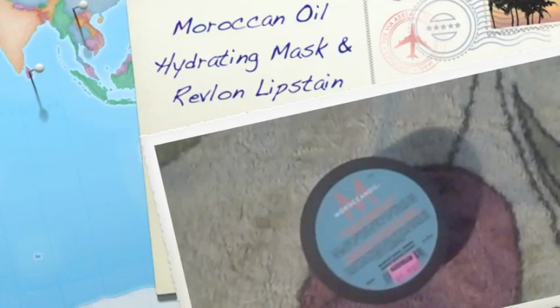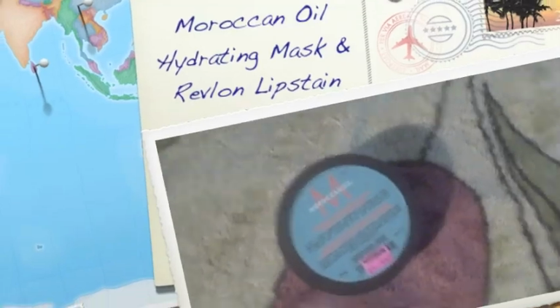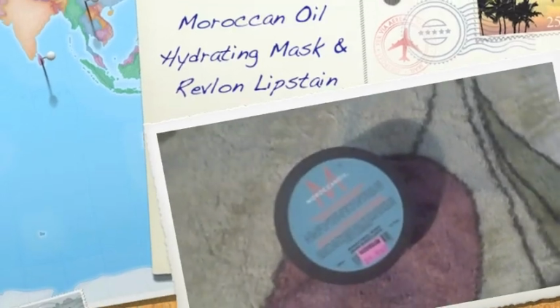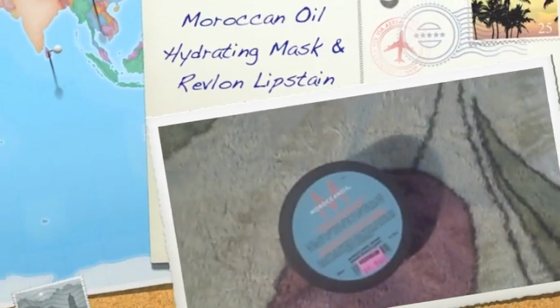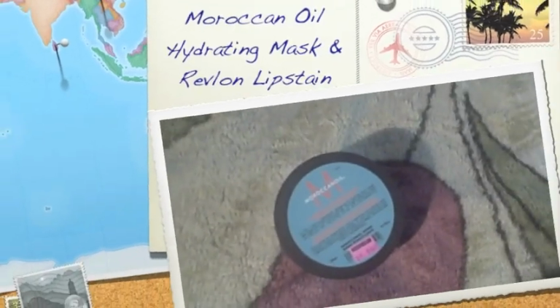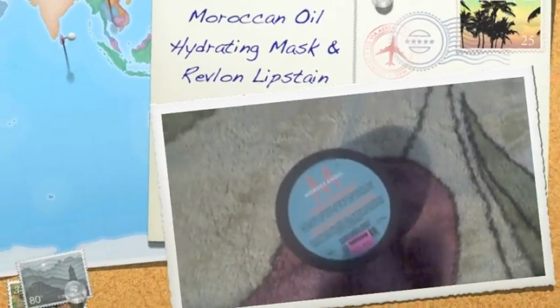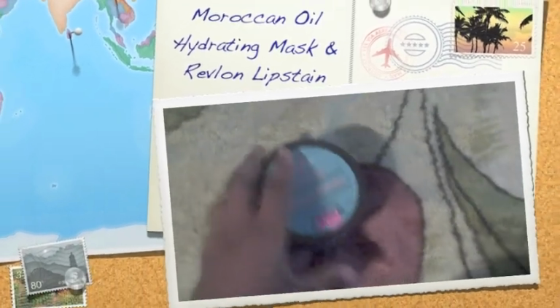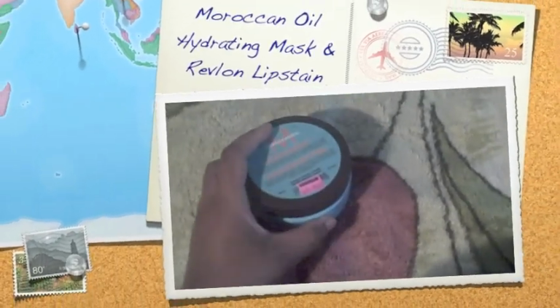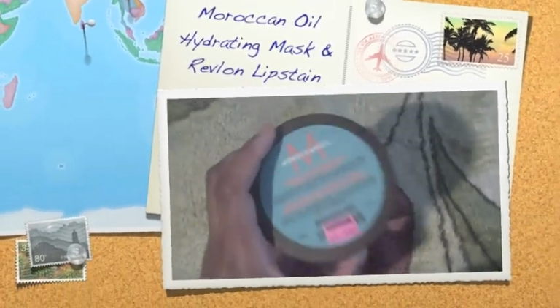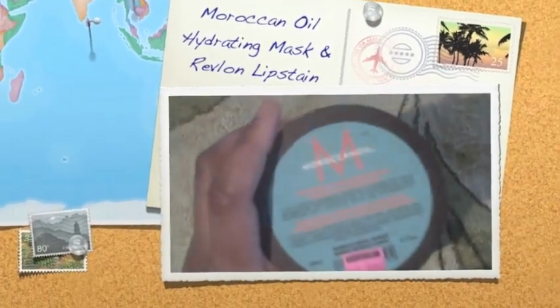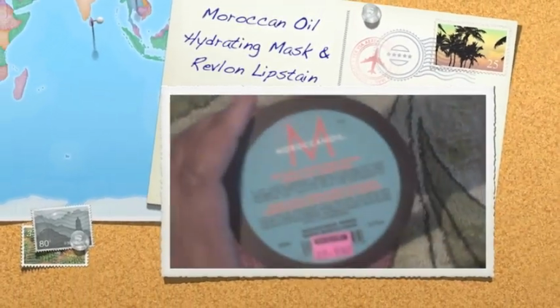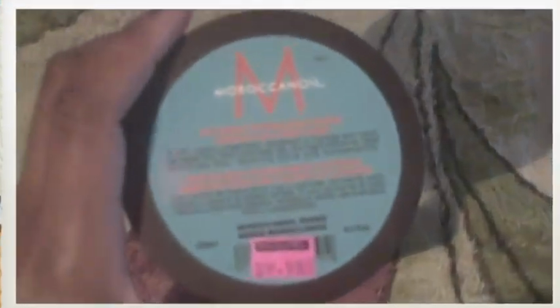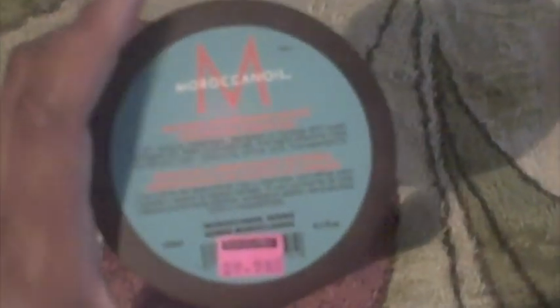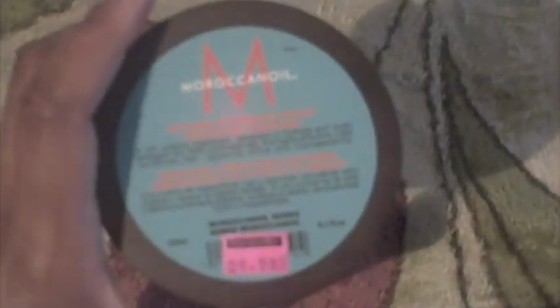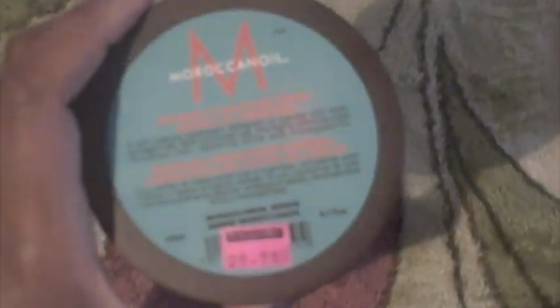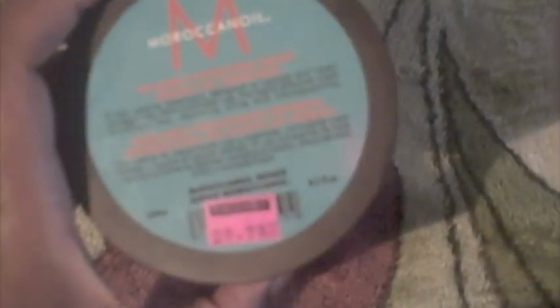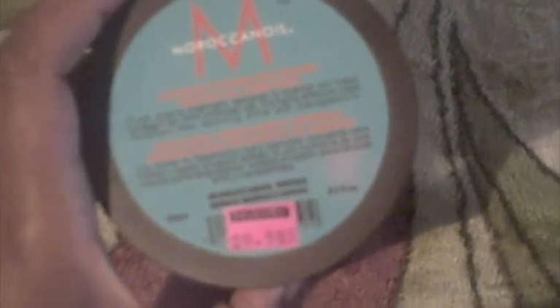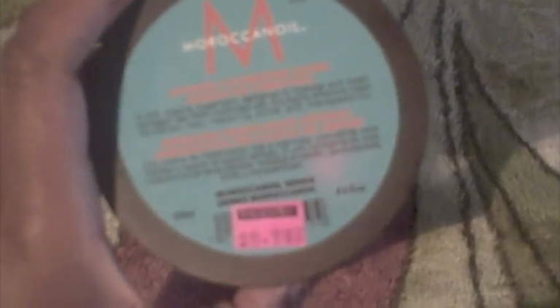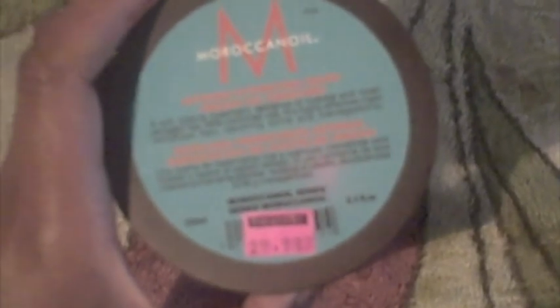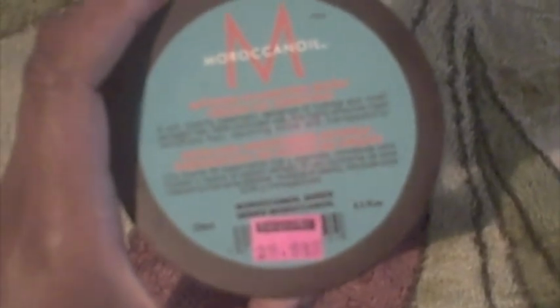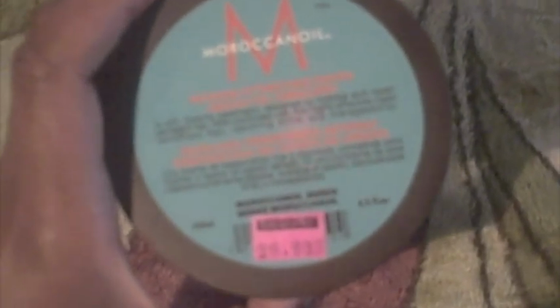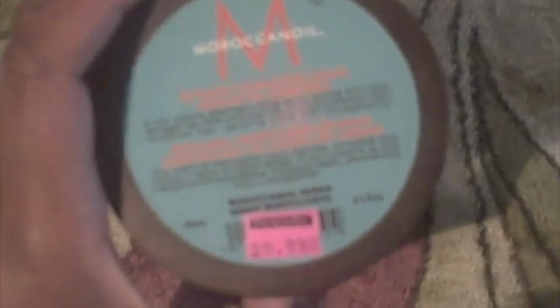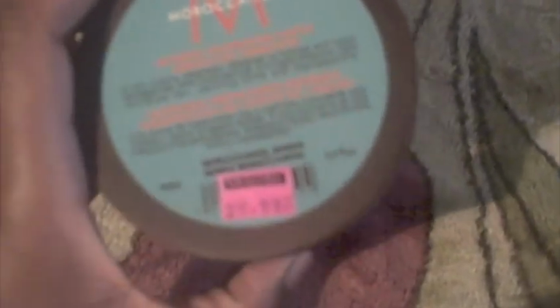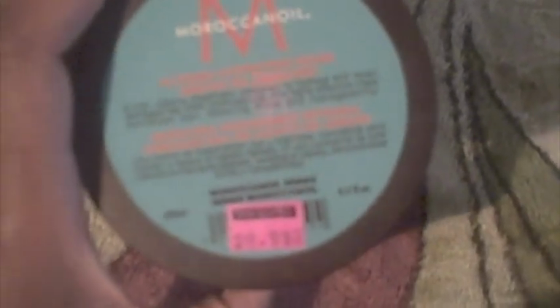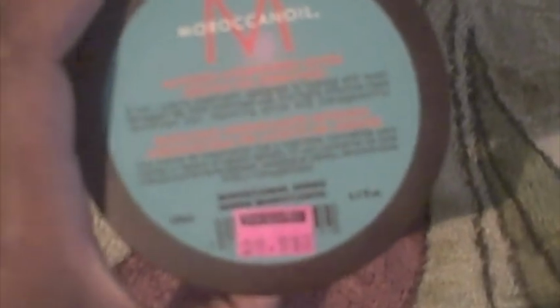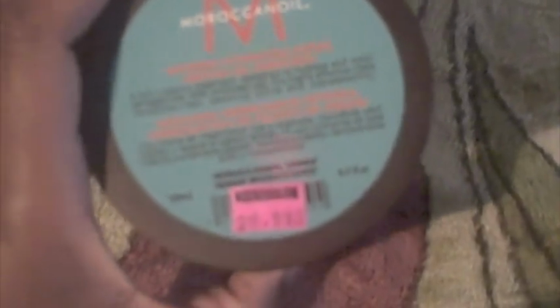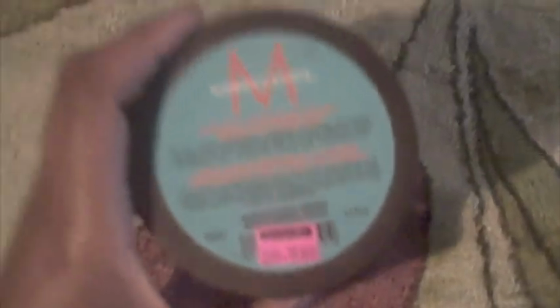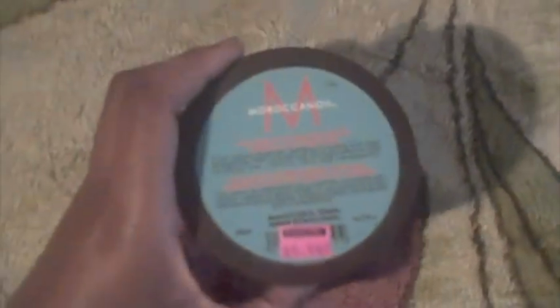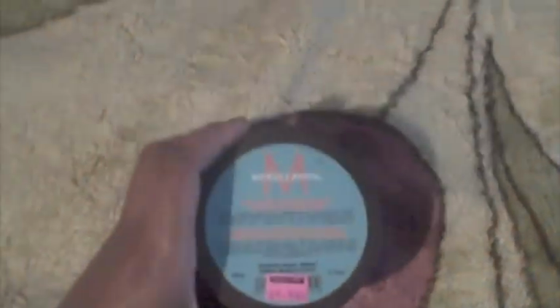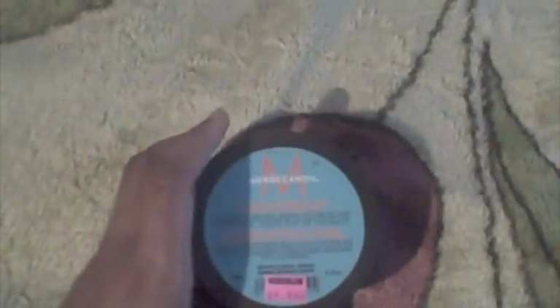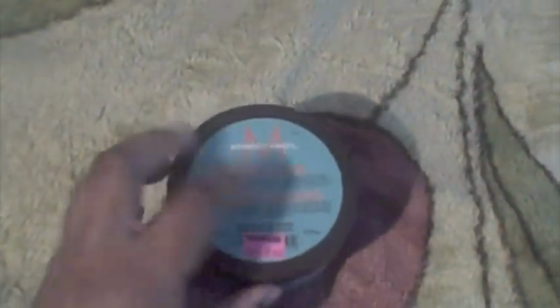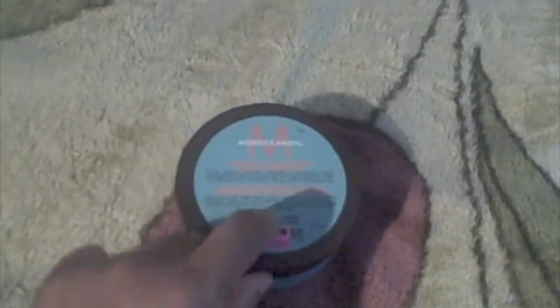Hey everyone, it's PJD here. I'm going to get to this product review right now. This is the Moroccan Oil Intense Hydrating Mask and it says Argan Oil Rich. So we'll talk about that.